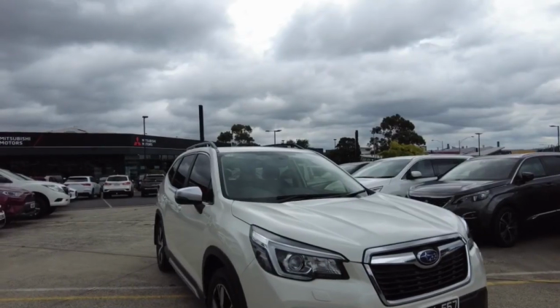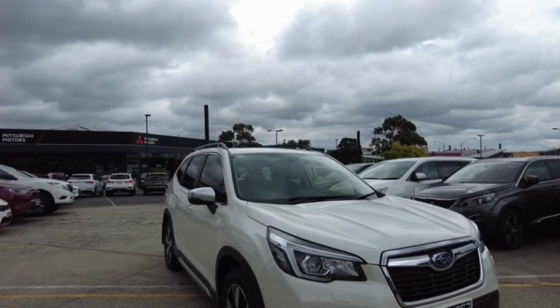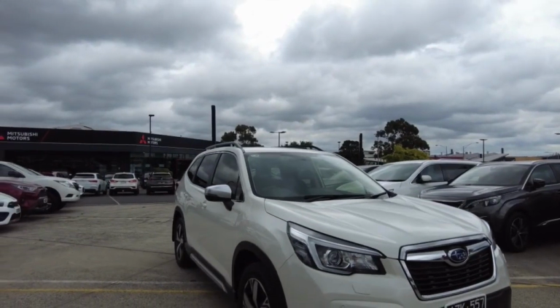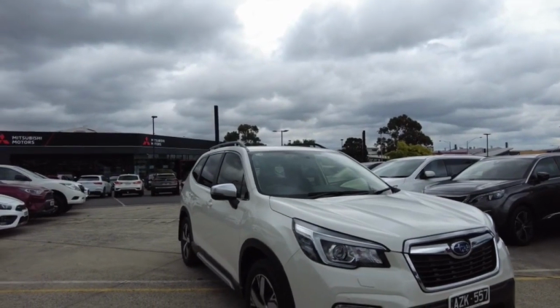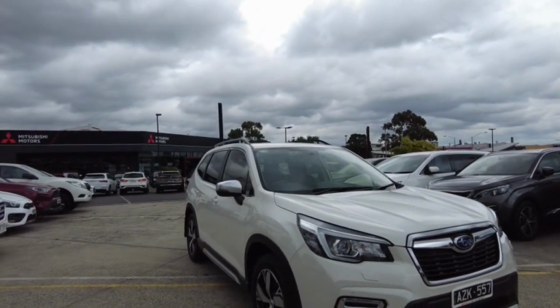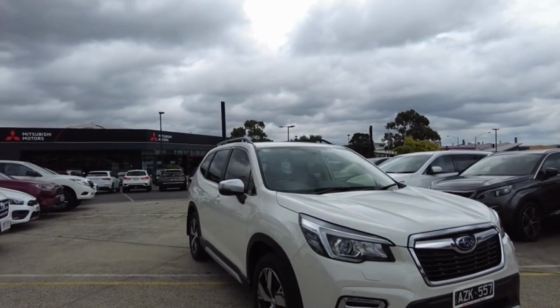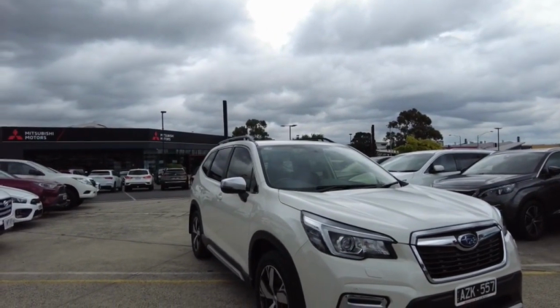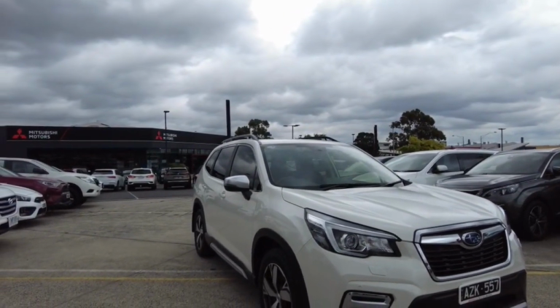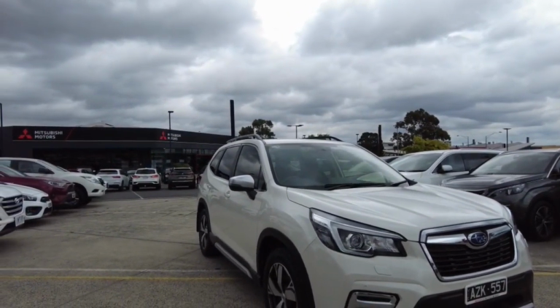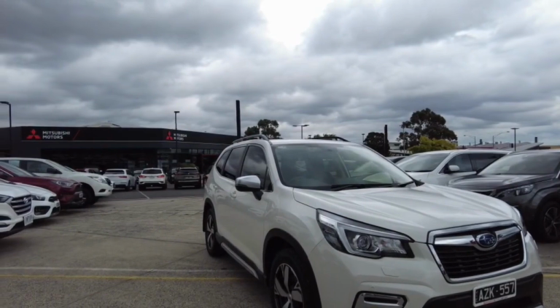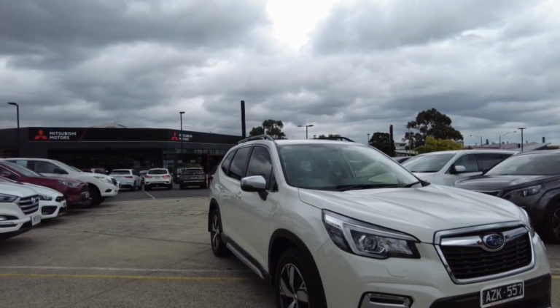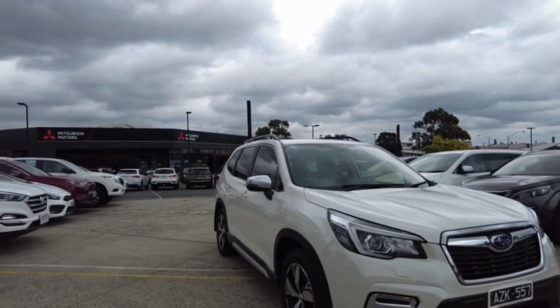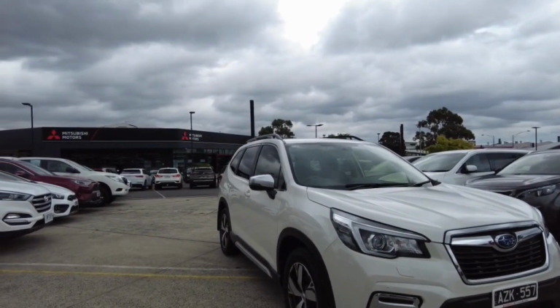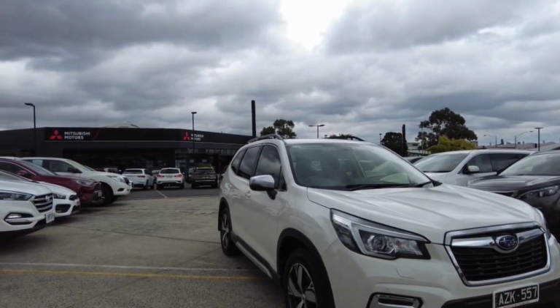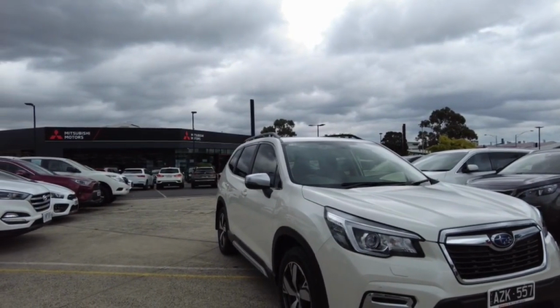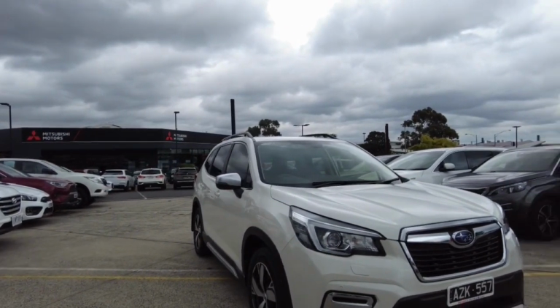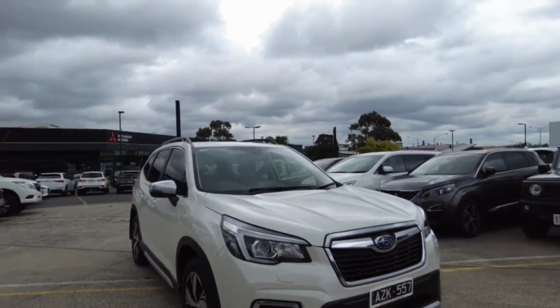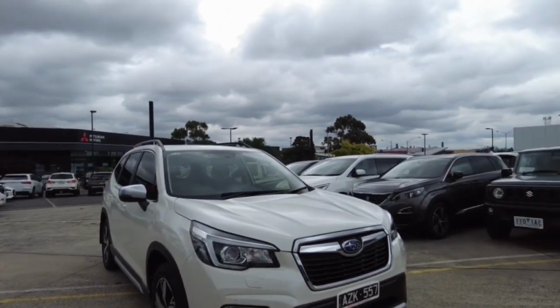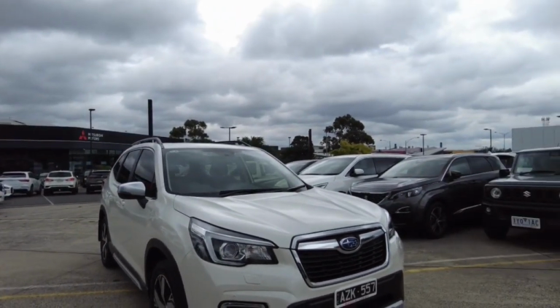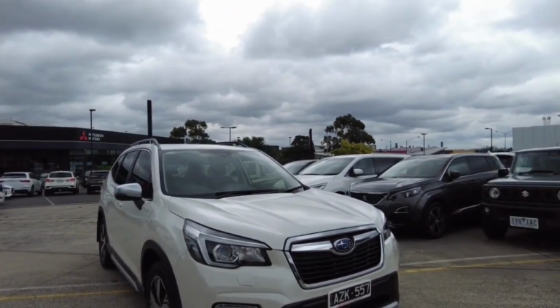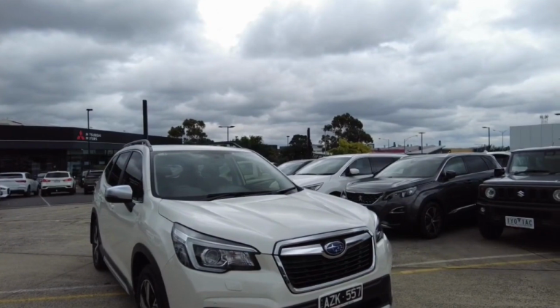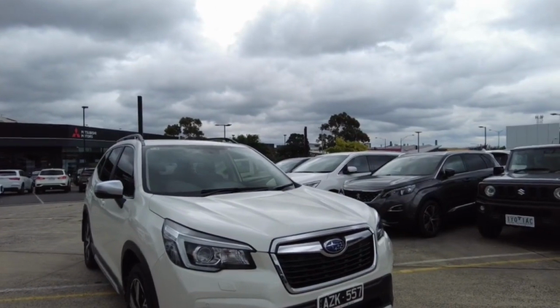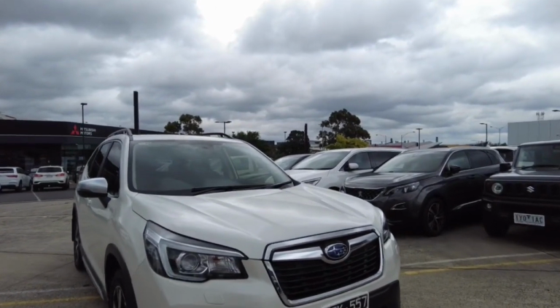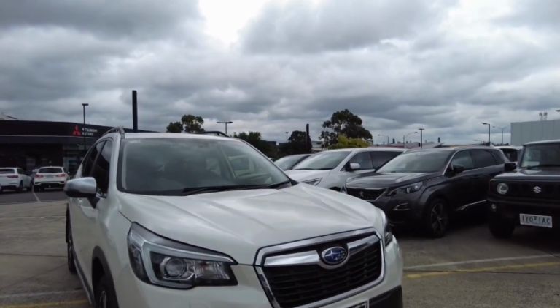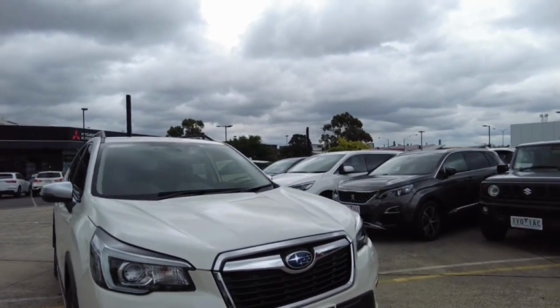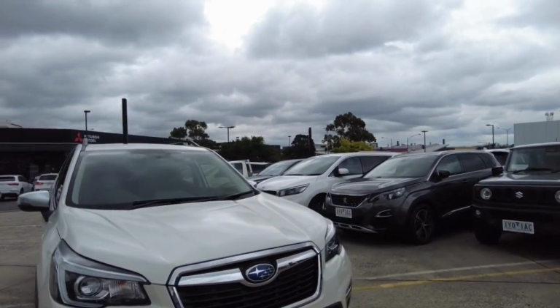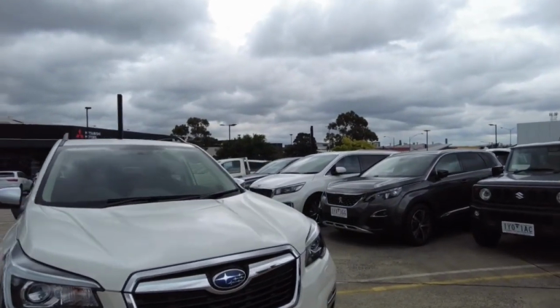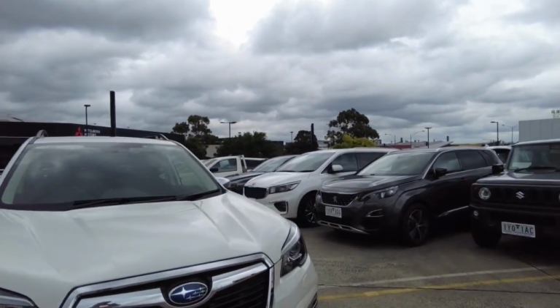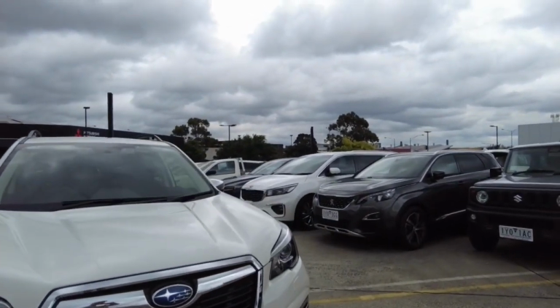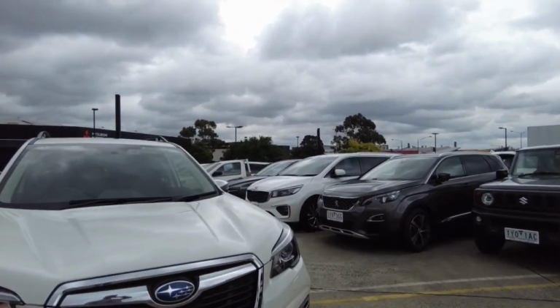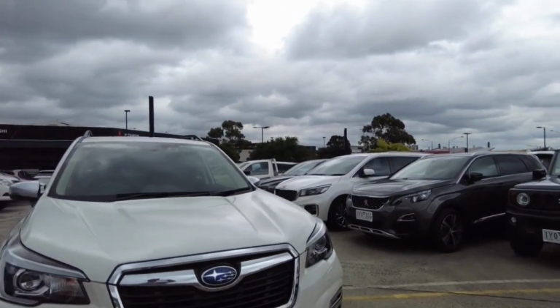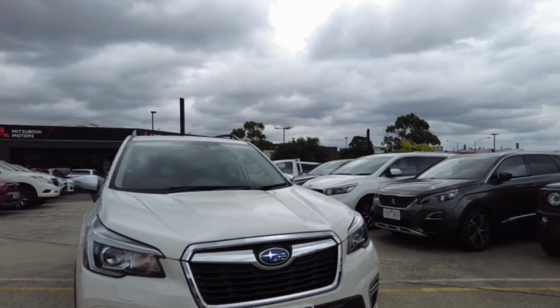Welcome to Berk Mitsubishi. My name is Harrison and today I'll be going over this 2019 Subaru Forester for you. In this video we'll just go through the interior and exterior of the car and also tell you a few features about it. We'll start the video off just by doing a walk around the car.